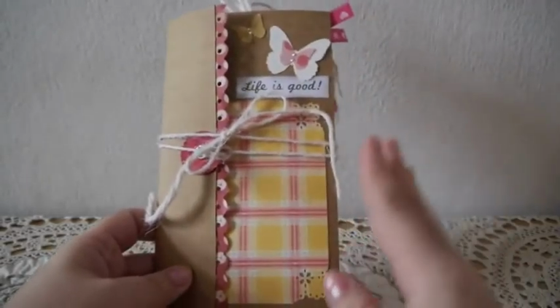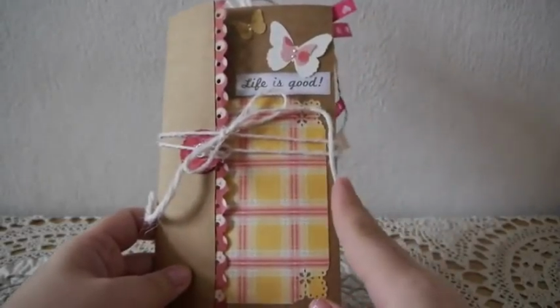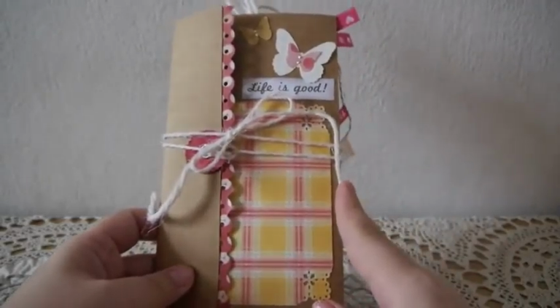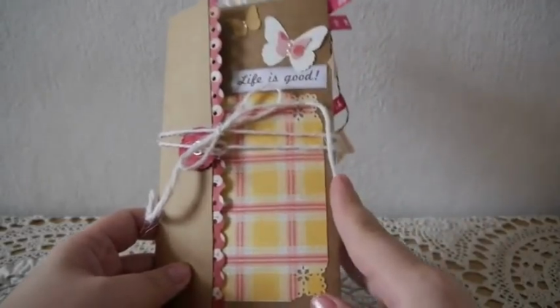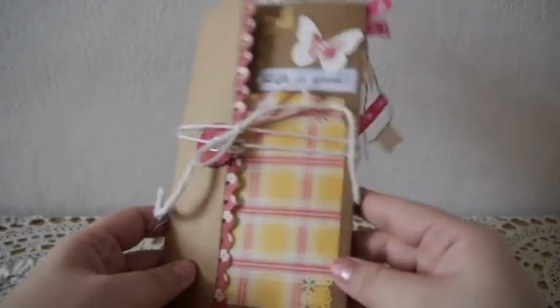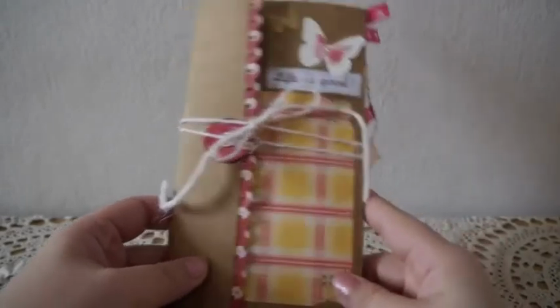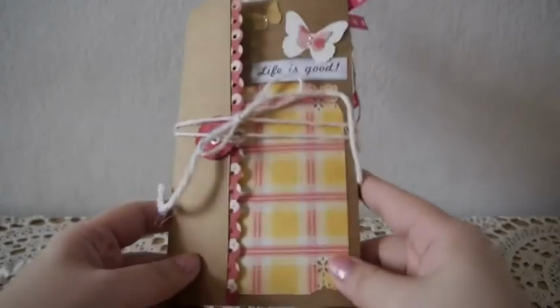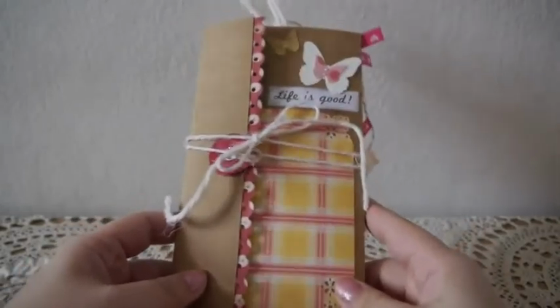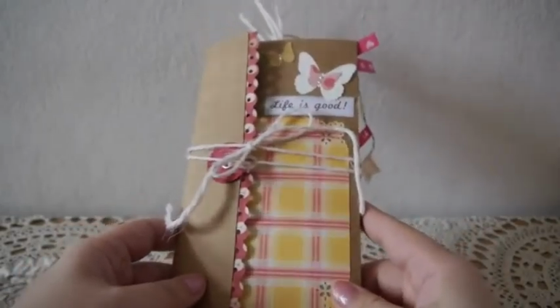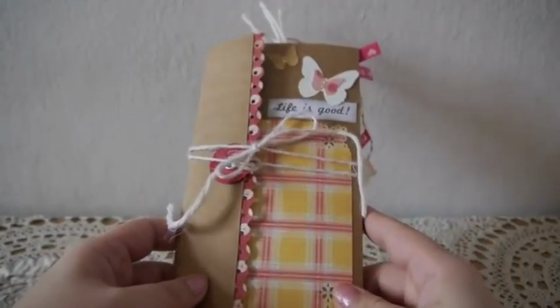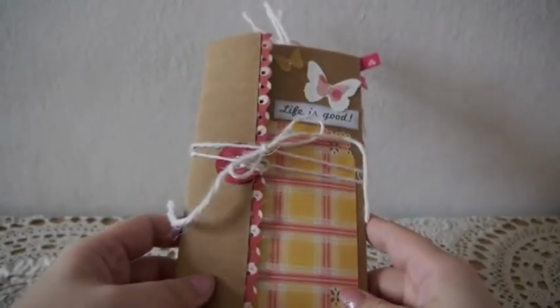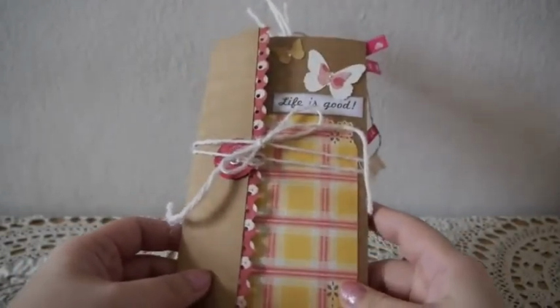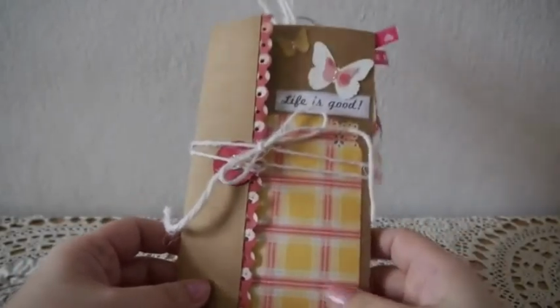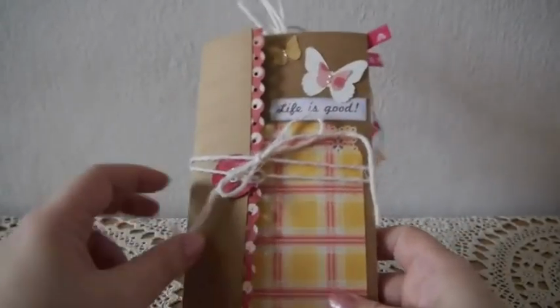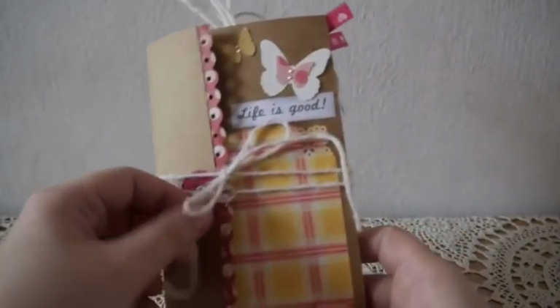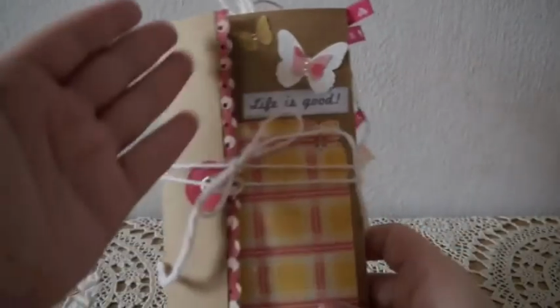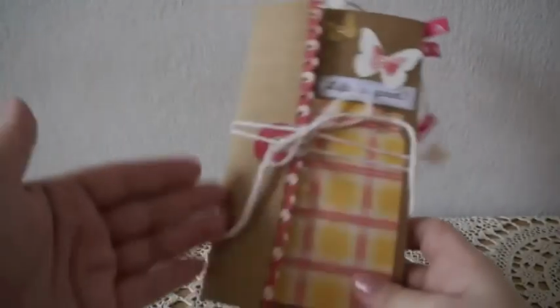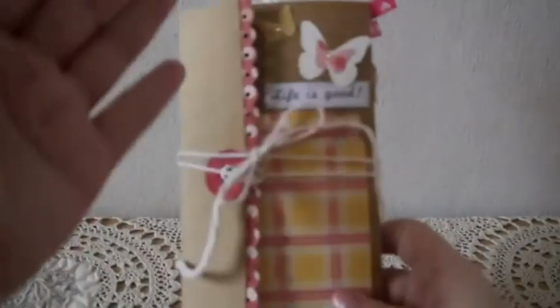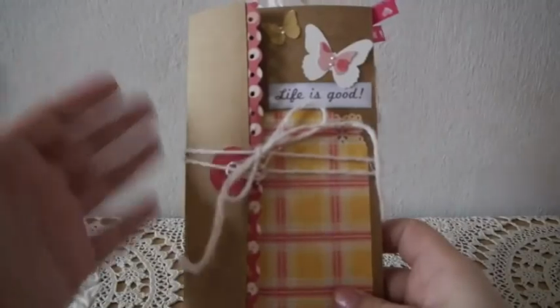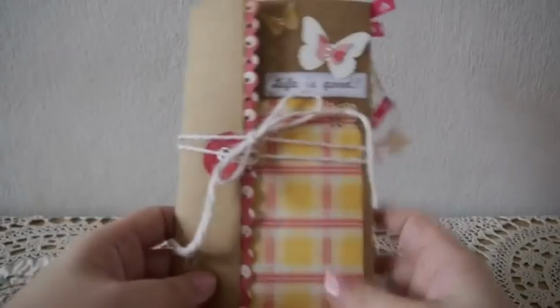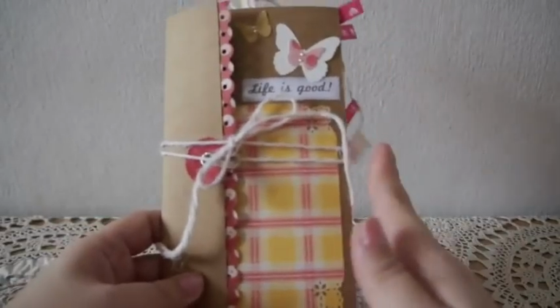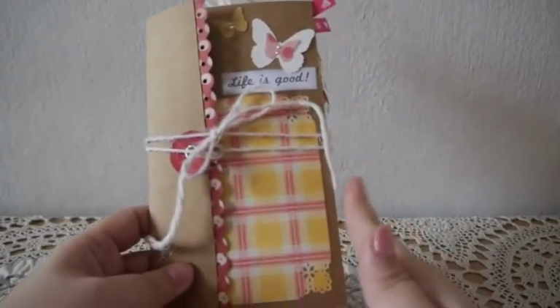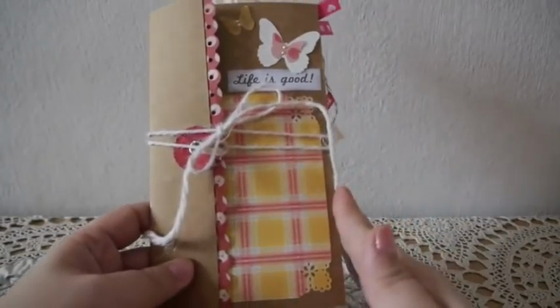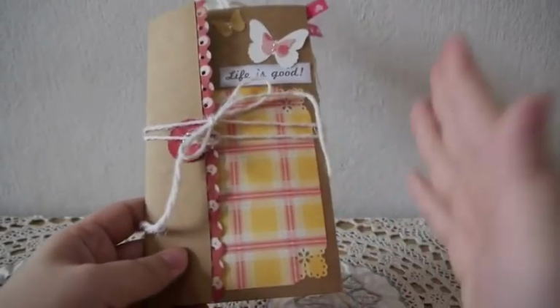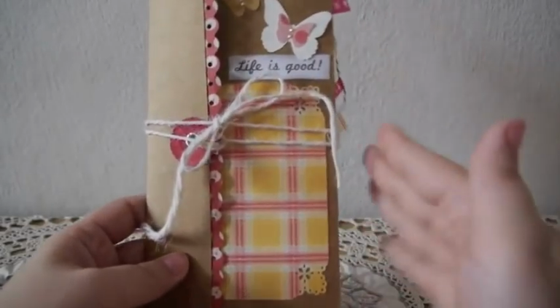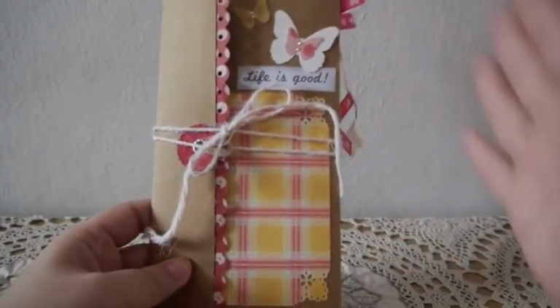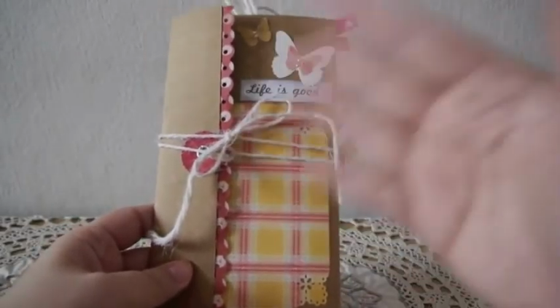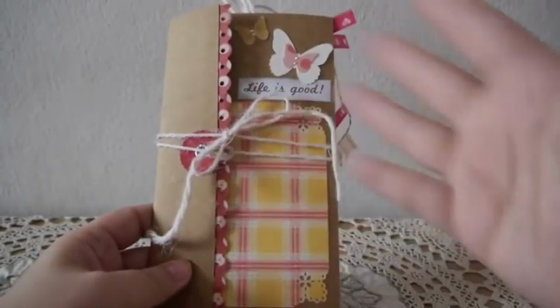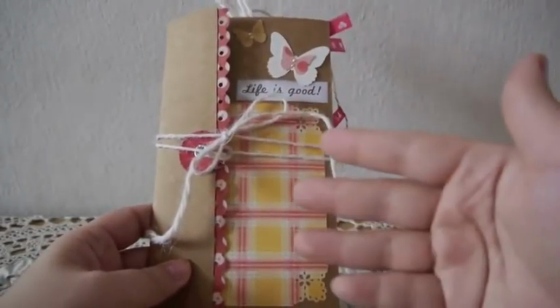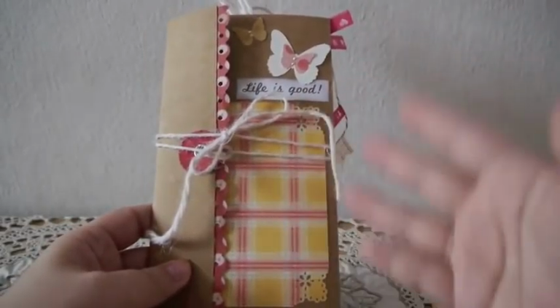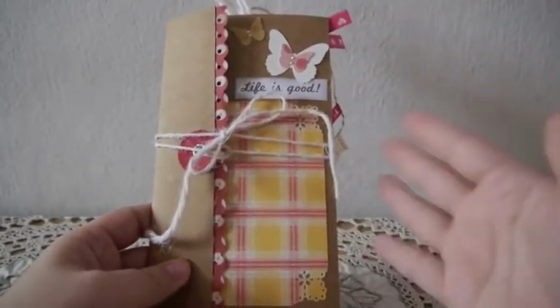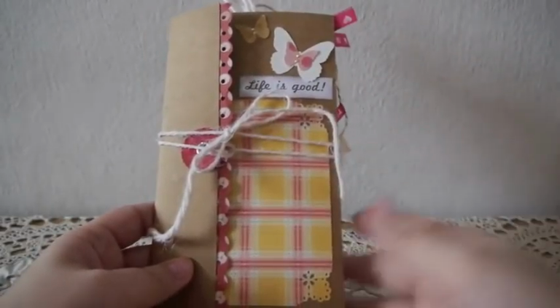It's just a fun little mini album that you can whip up in an hour, or a few hours if you want to fully decorate it. I kept mine pretty simple because it's just an idea to show people.